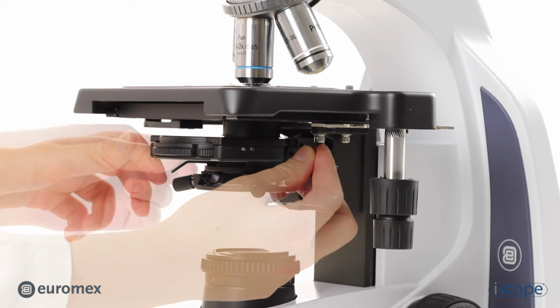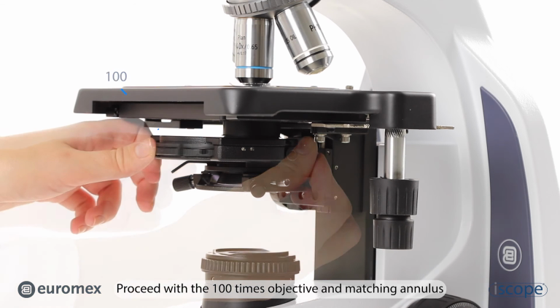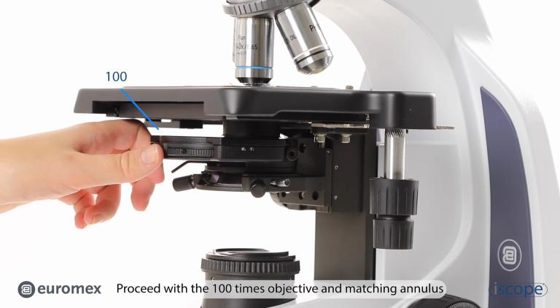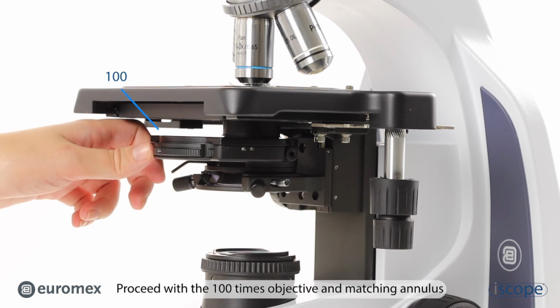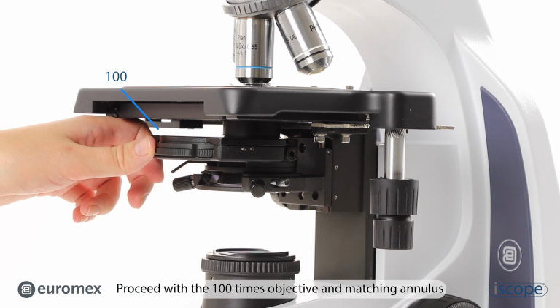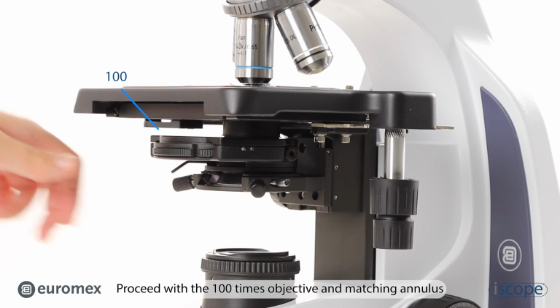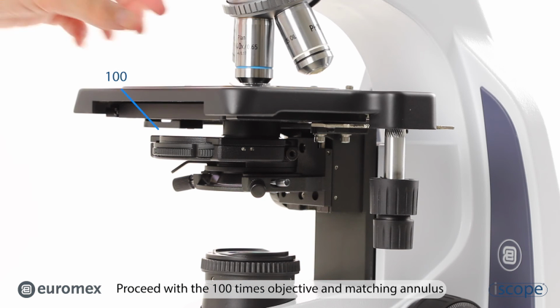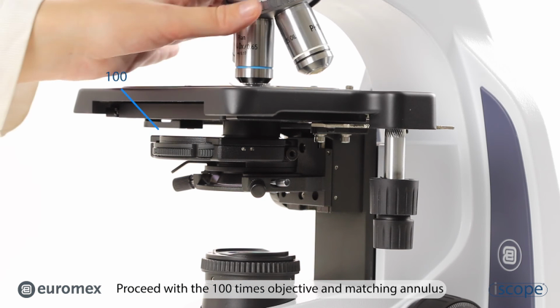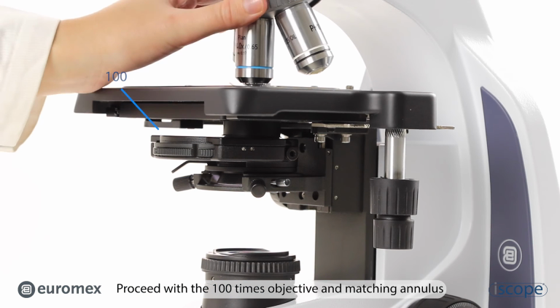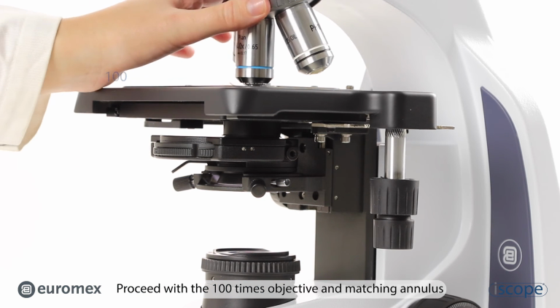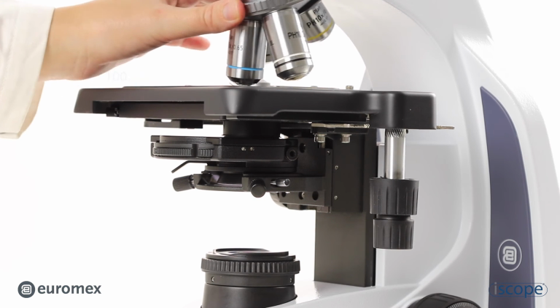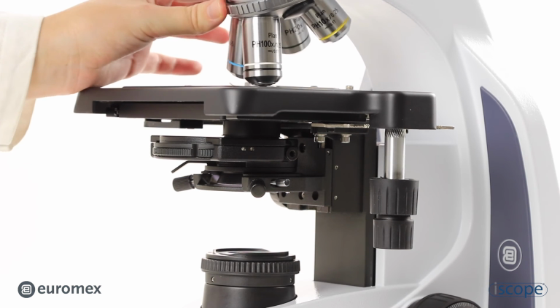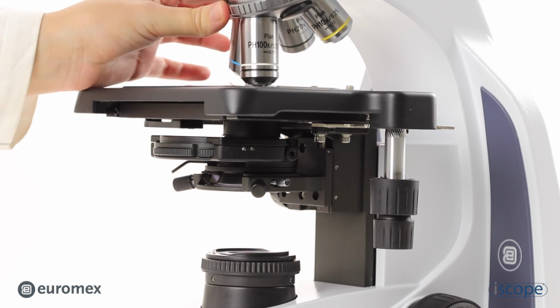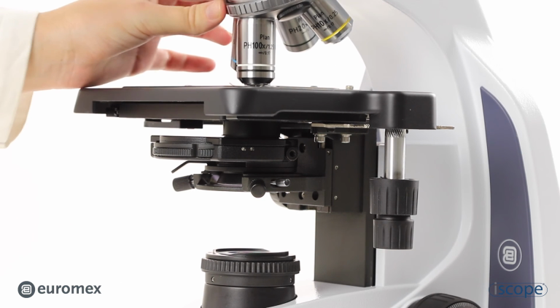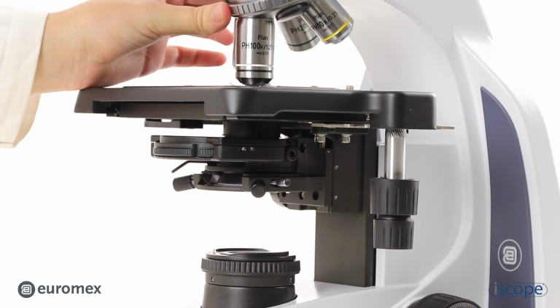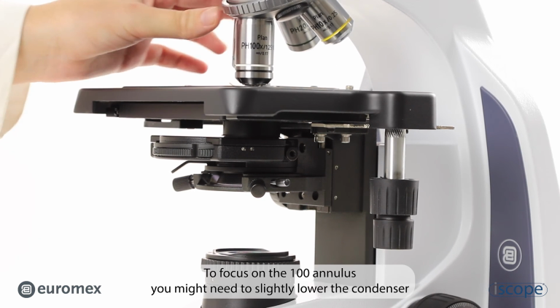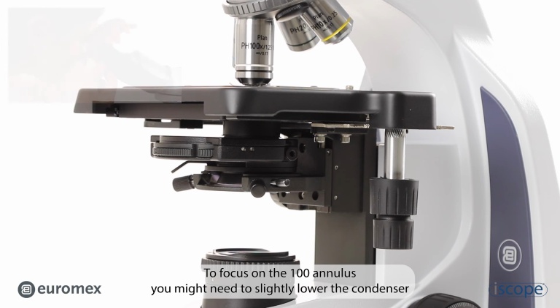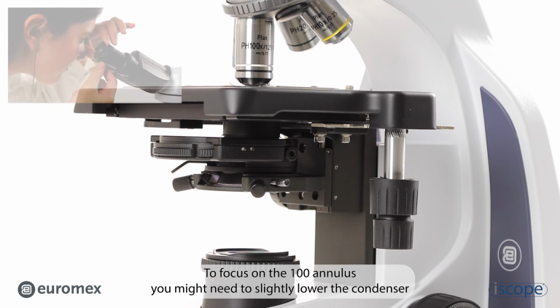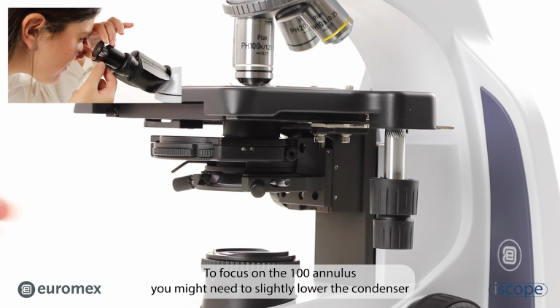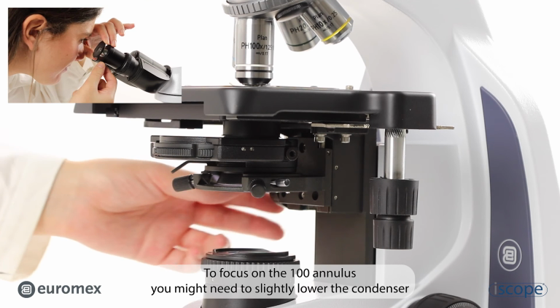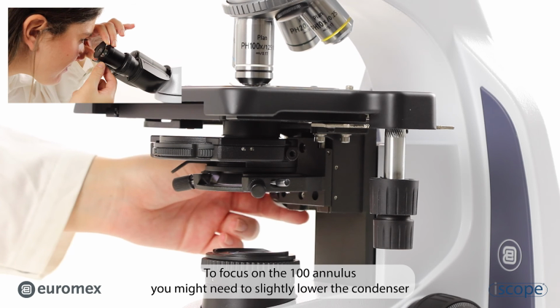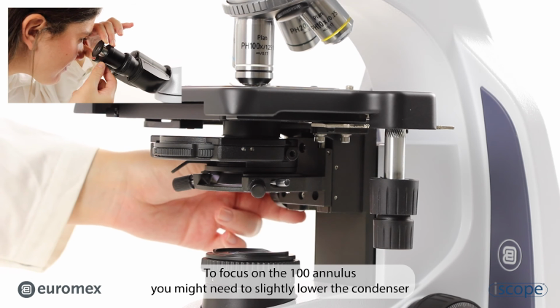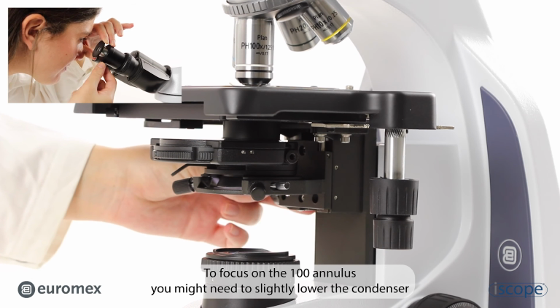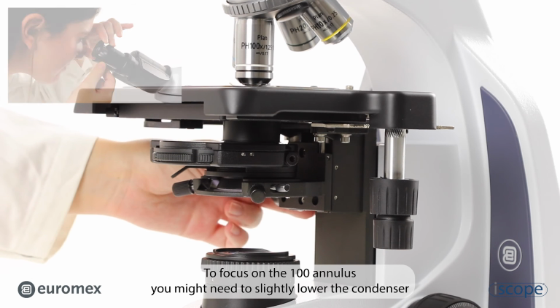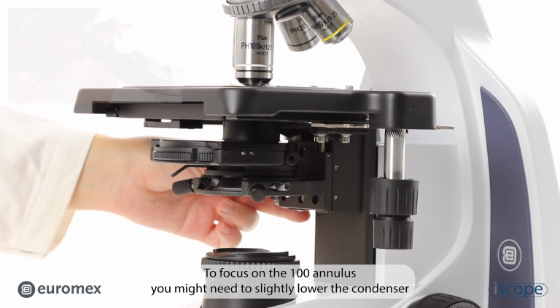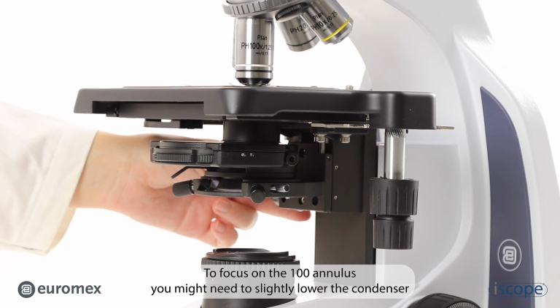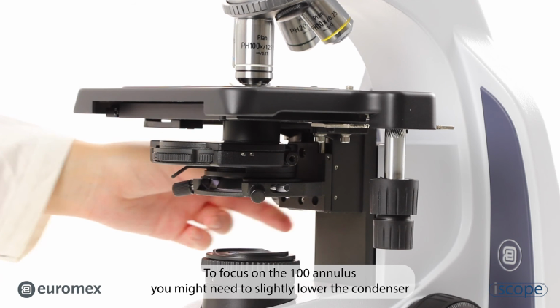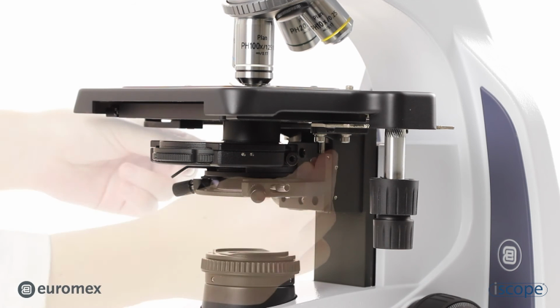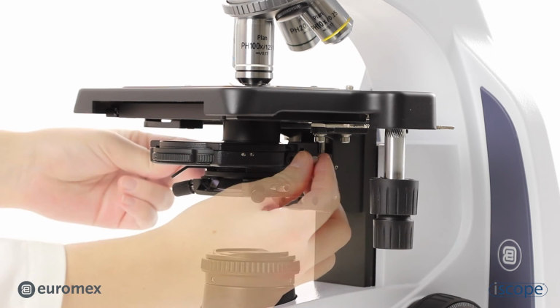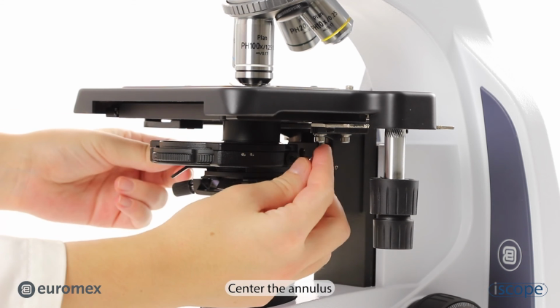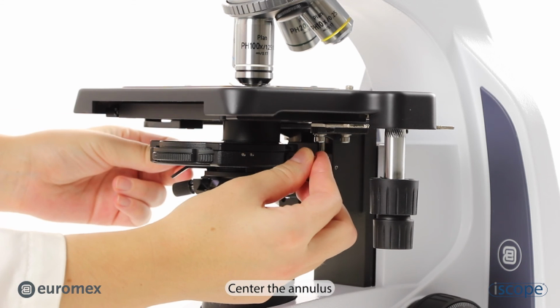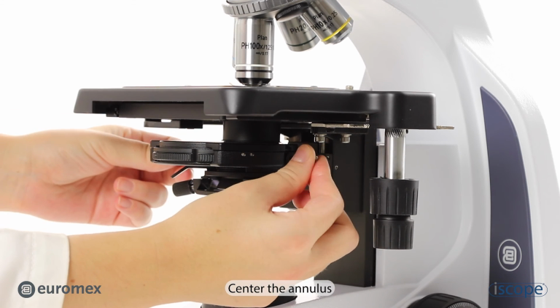Proceed with the 100 times objective and matching annulus. To focus on the 100 annulus you might need to slightly lower the condenser. Center the annulus.